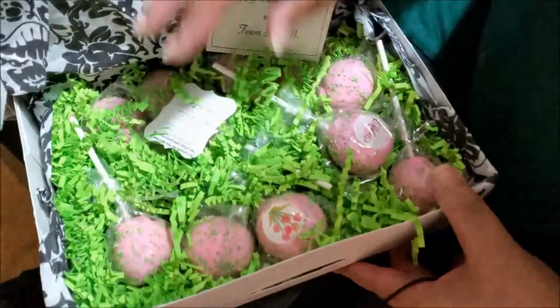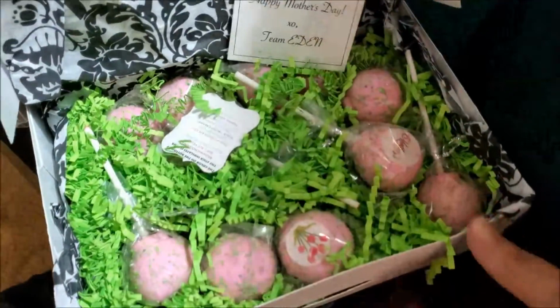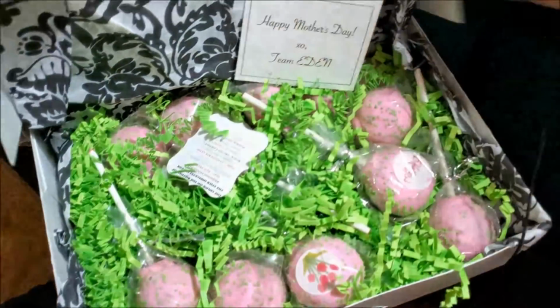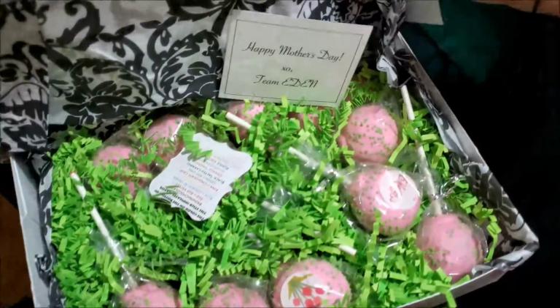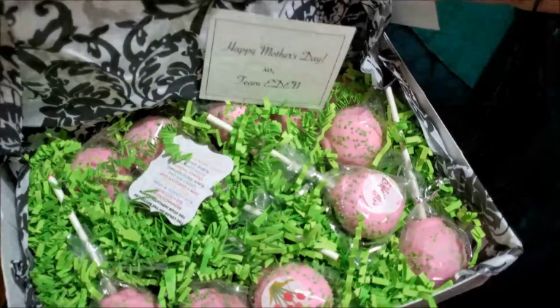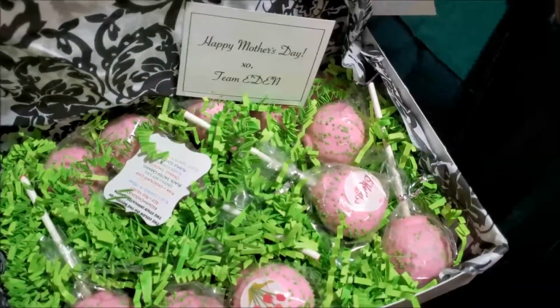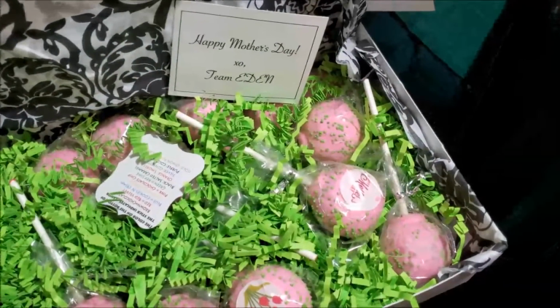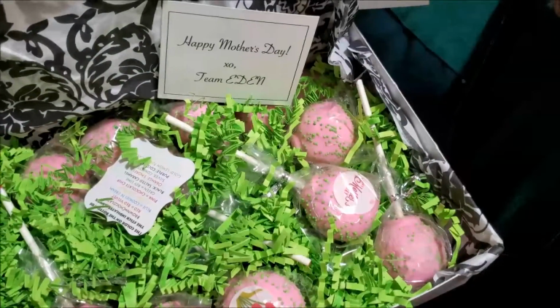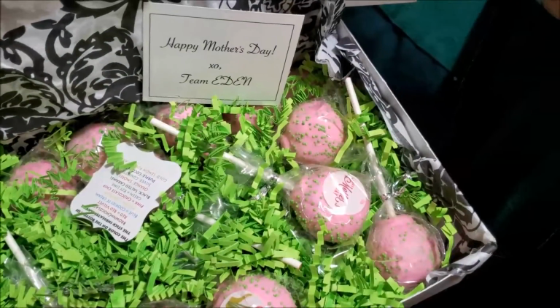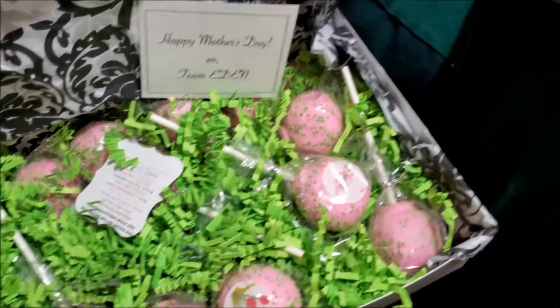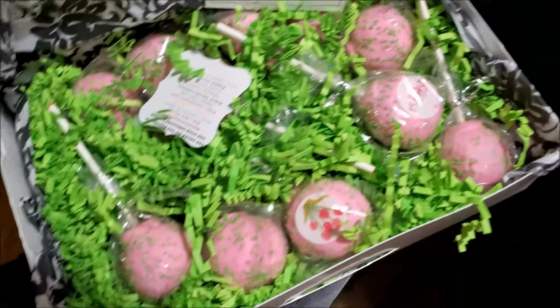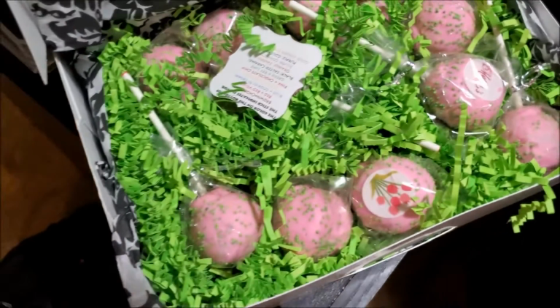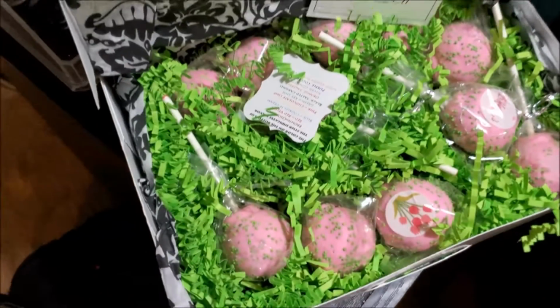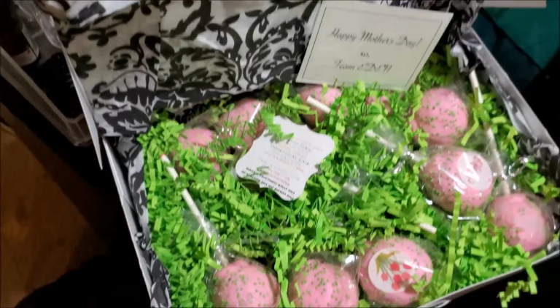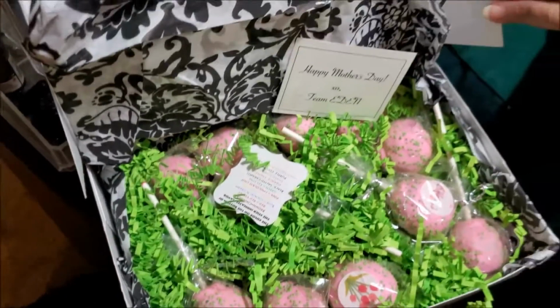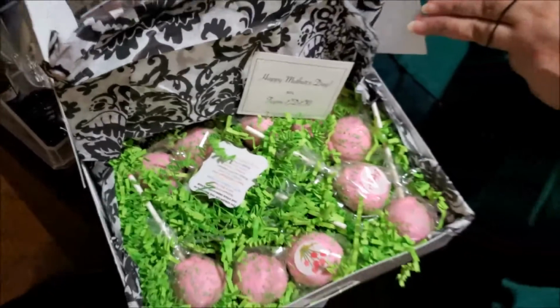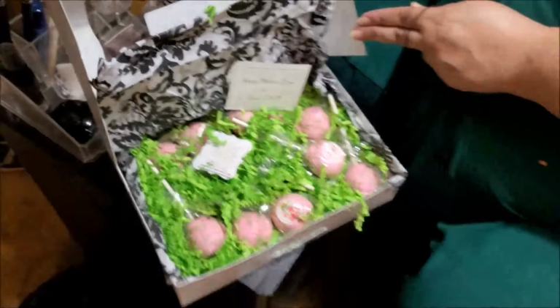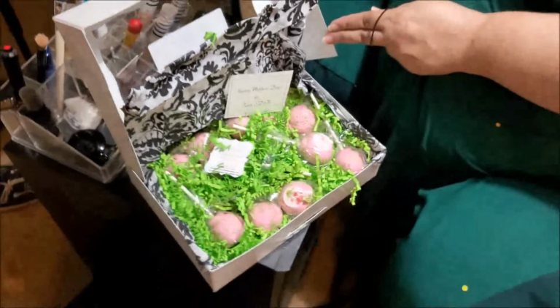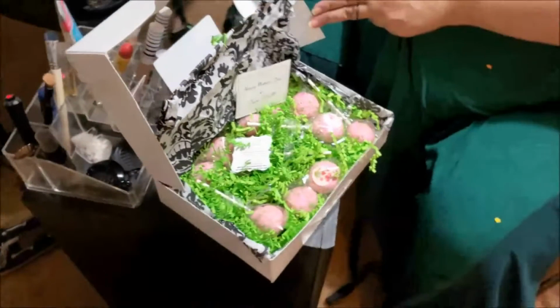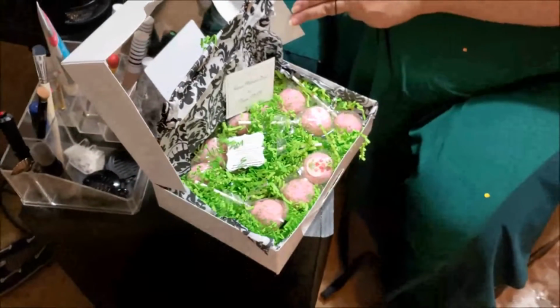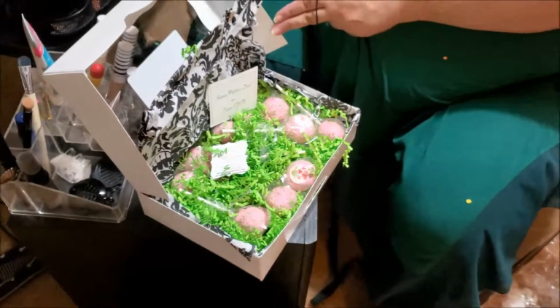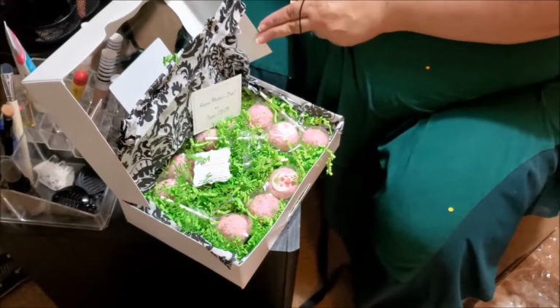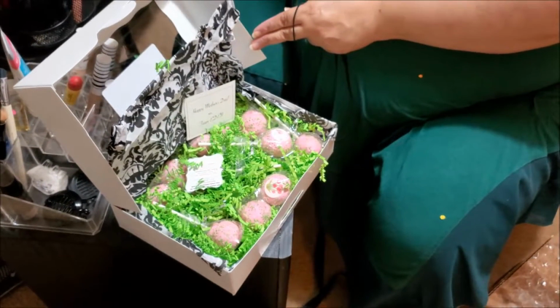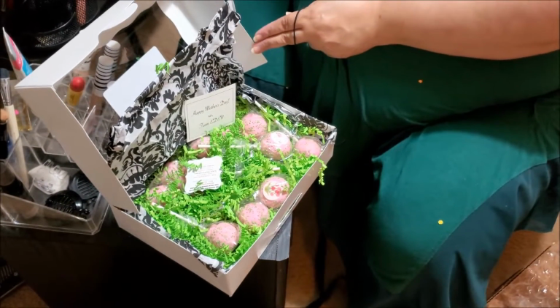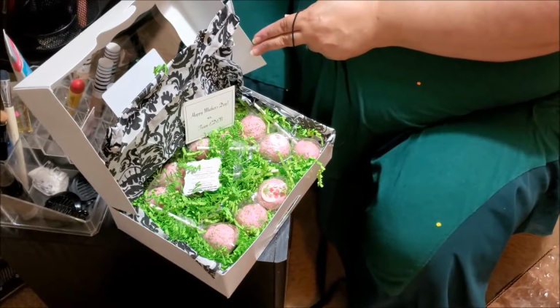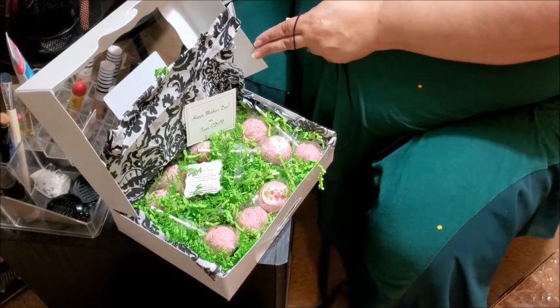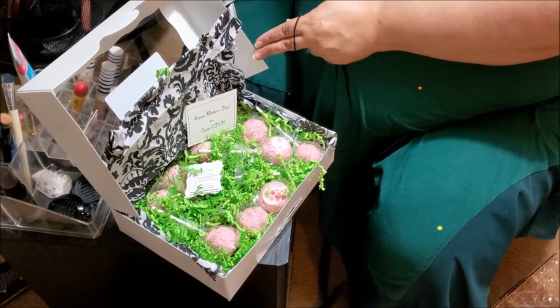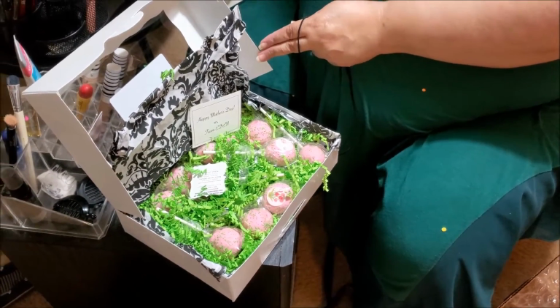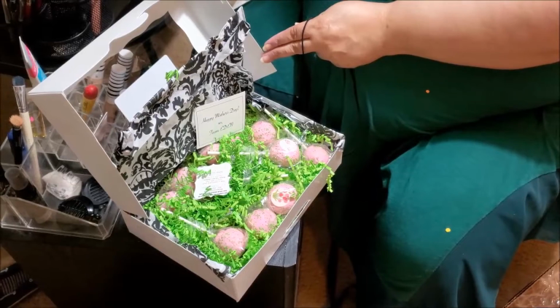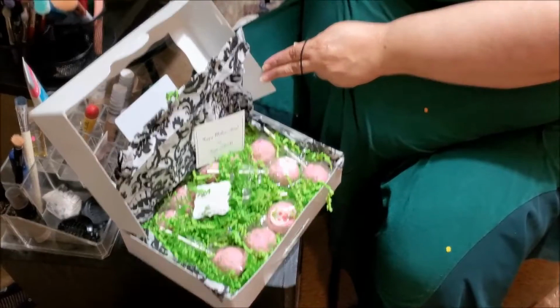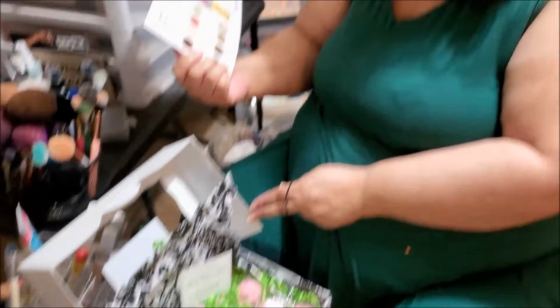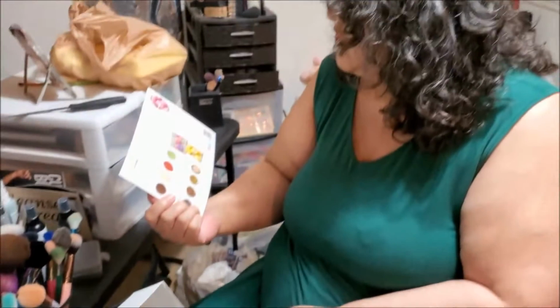Do these need to be refrigerated? Probably — it's cake. The cake pops will stay fresh stored at room temperature, away from sunlight, for up to a week upon delivery. You may also put them in the fridge or freezer to extend shelf life.